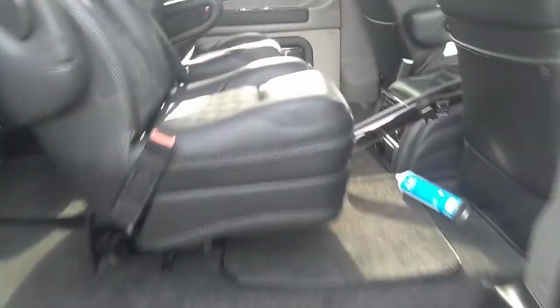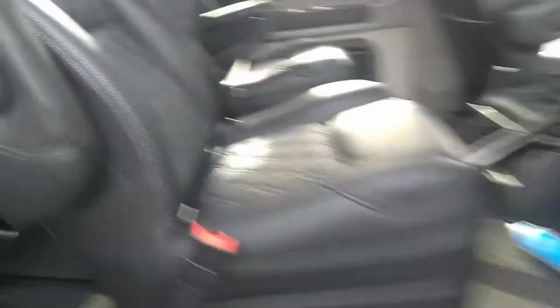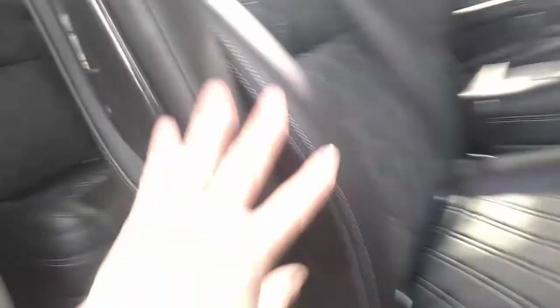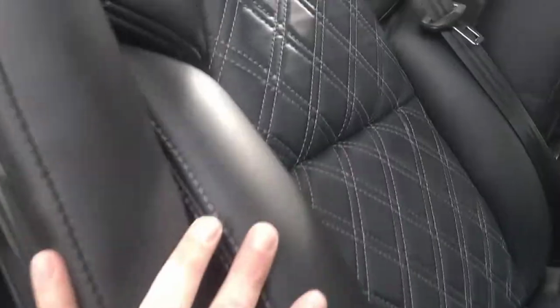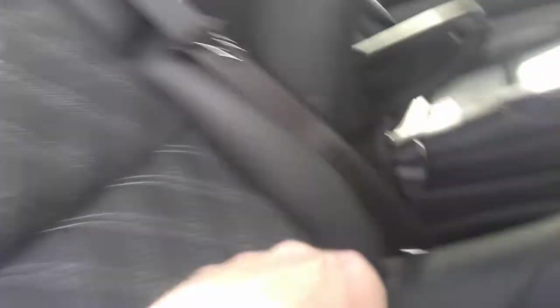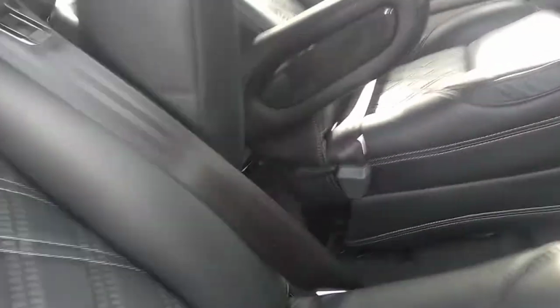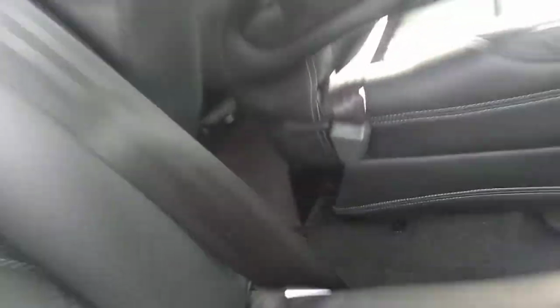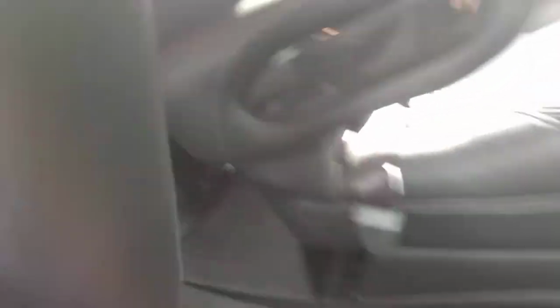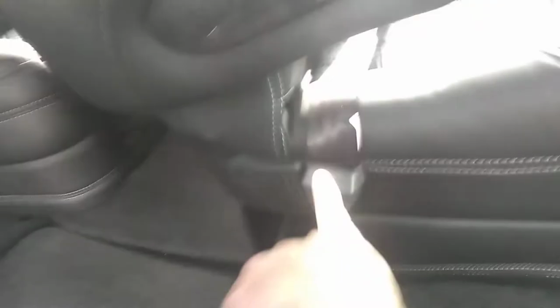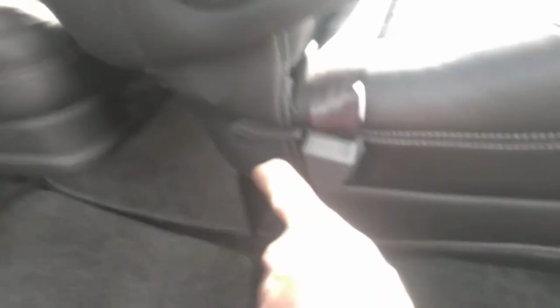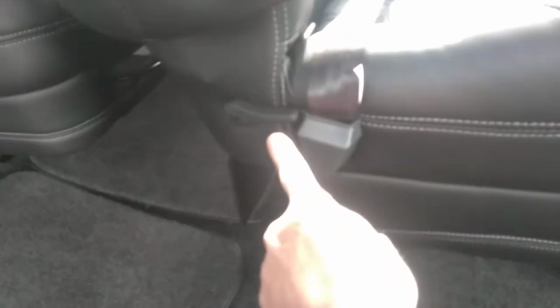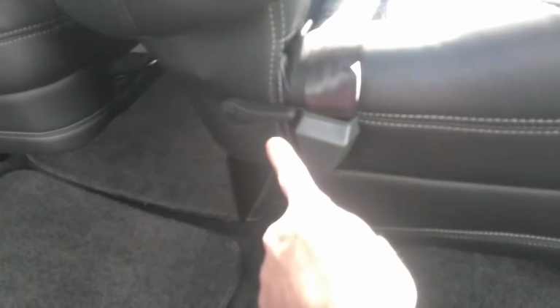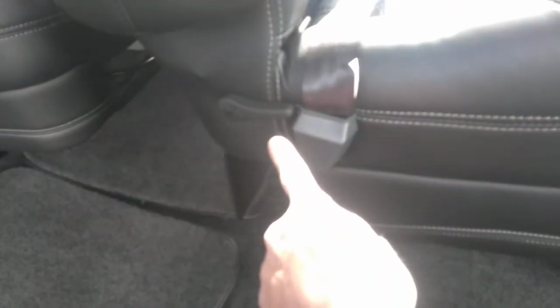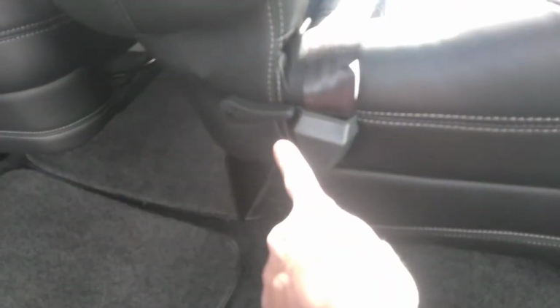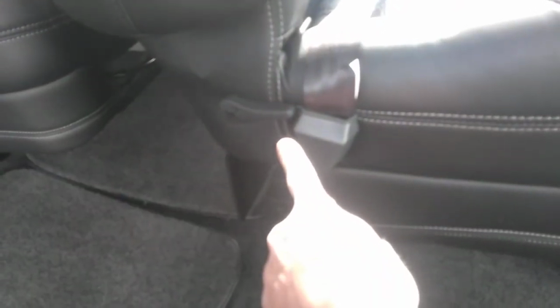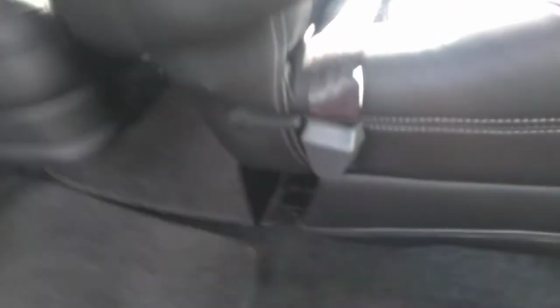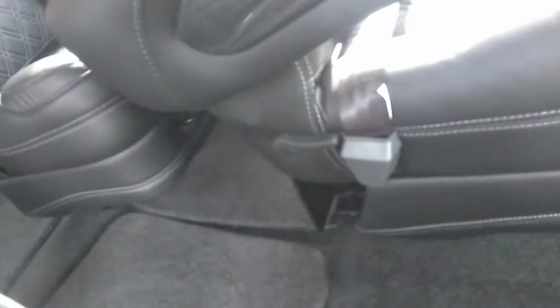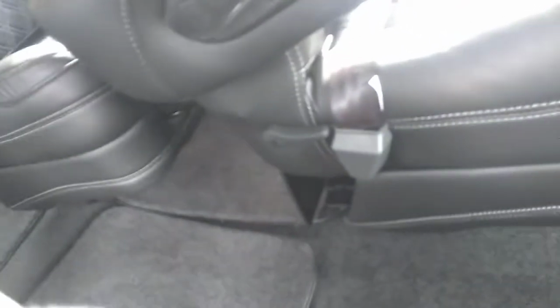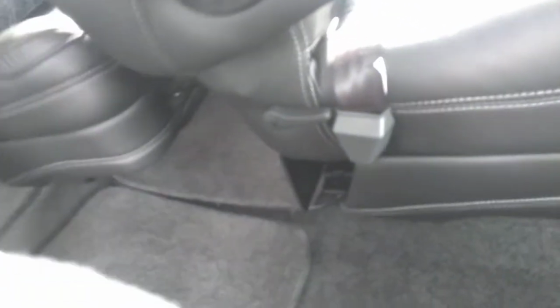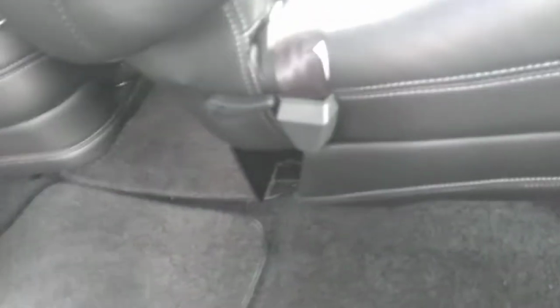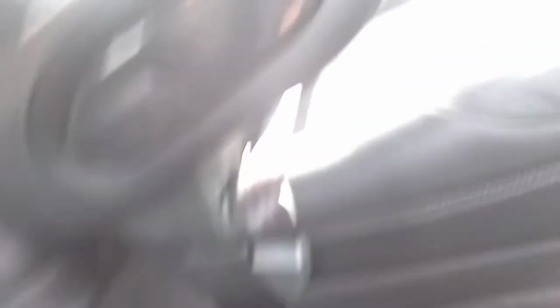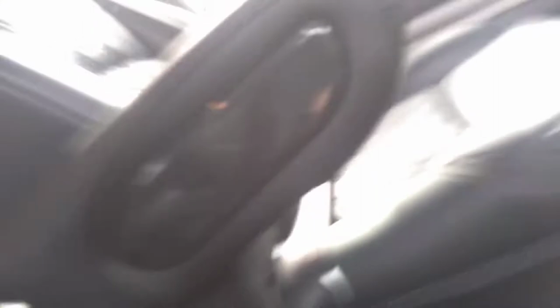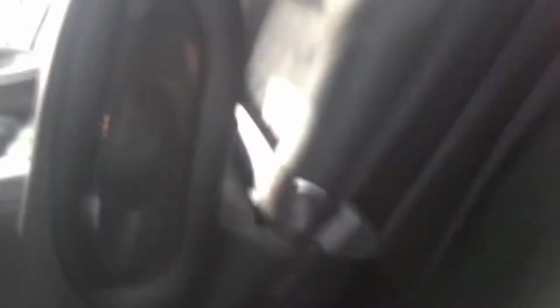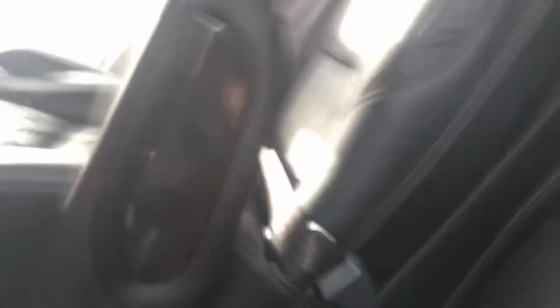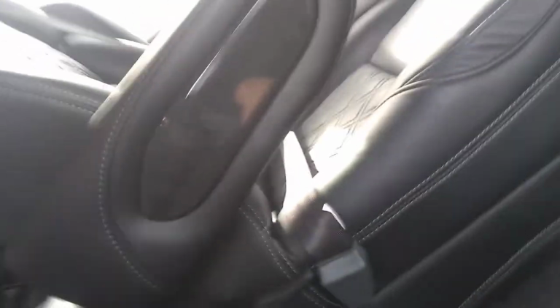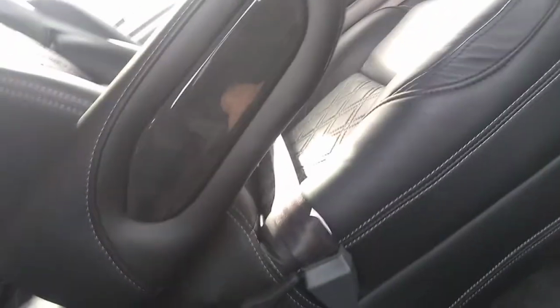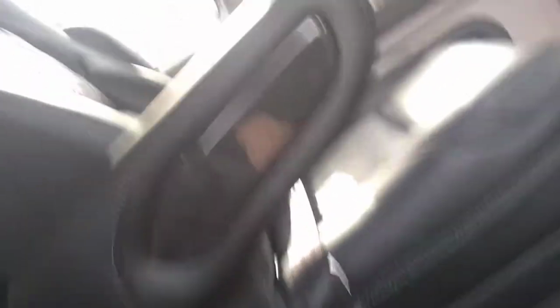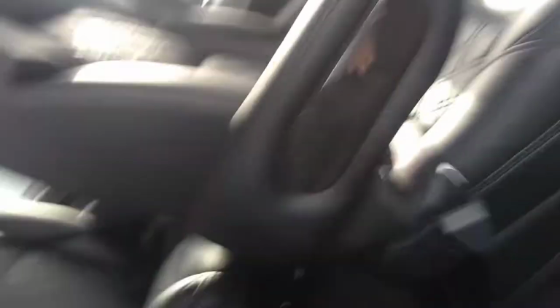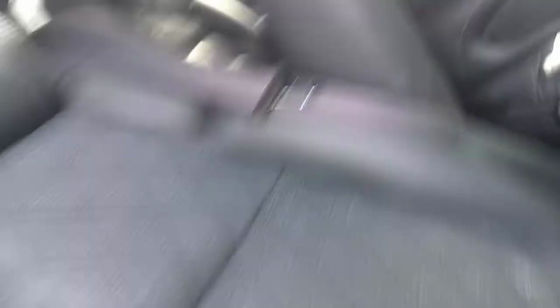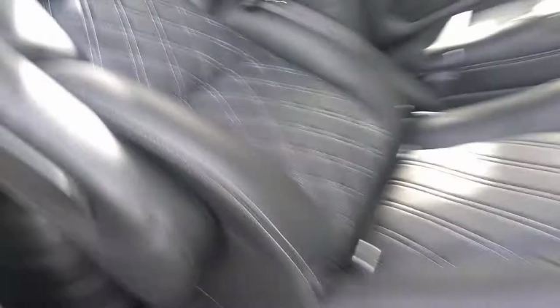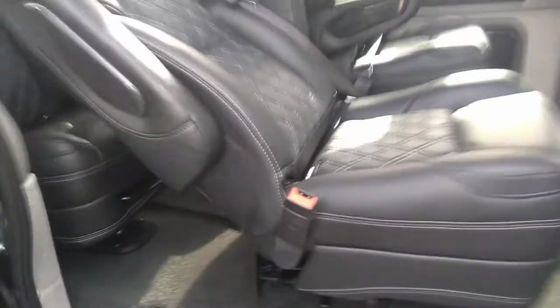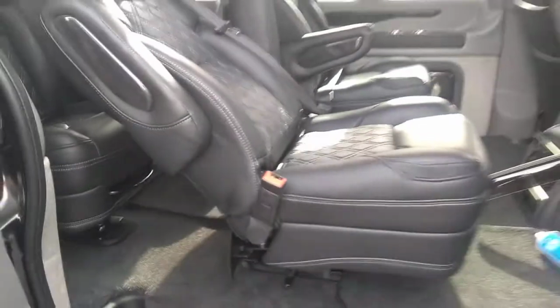Recline is going to be on the inner part of the seat back here. It is manual, and they will recline down to that level there.